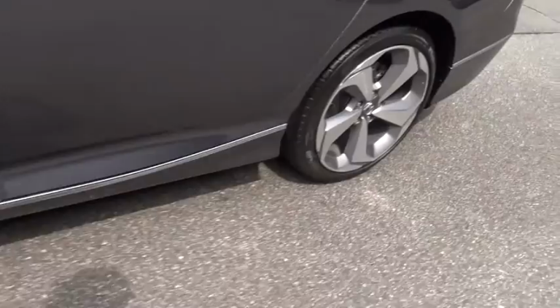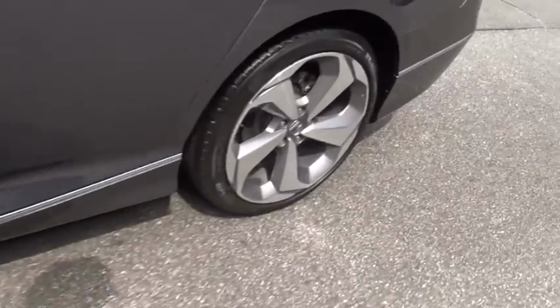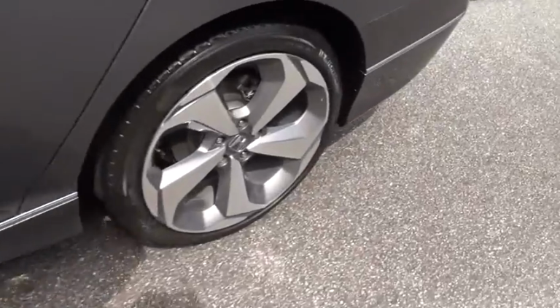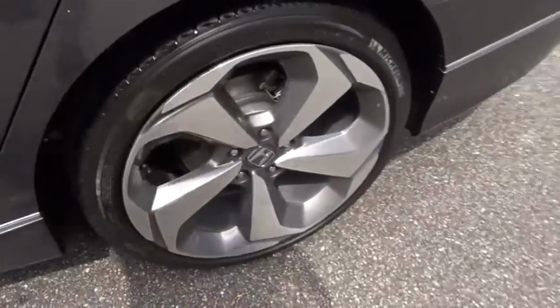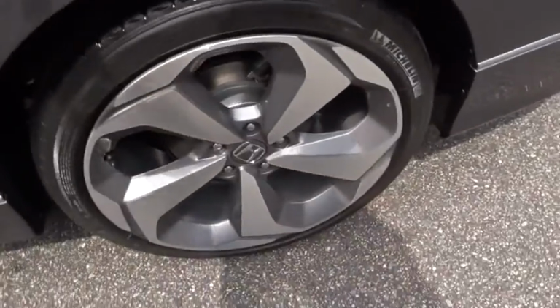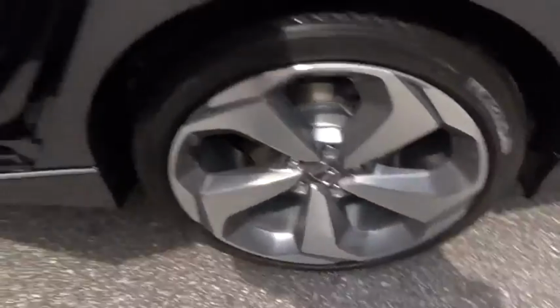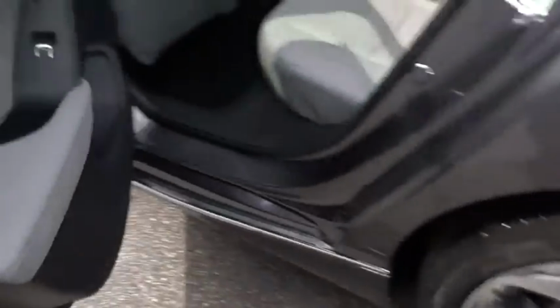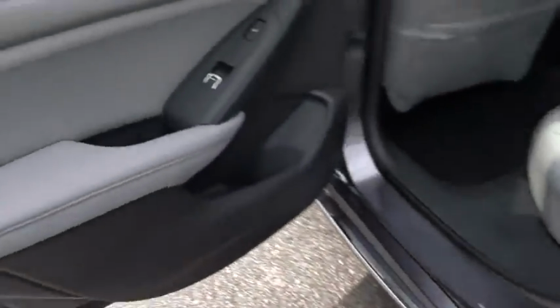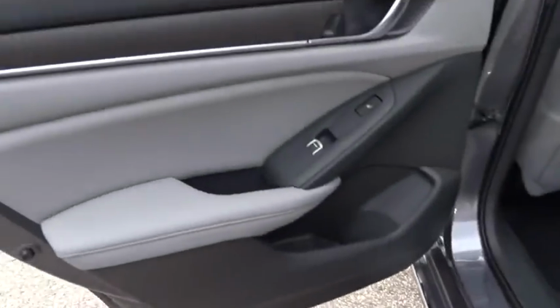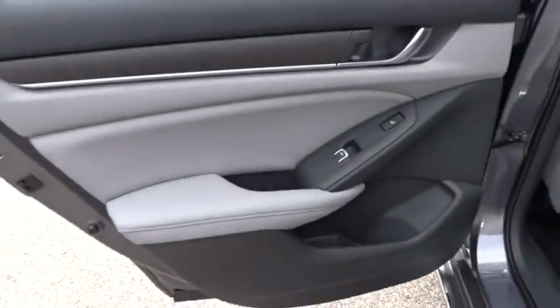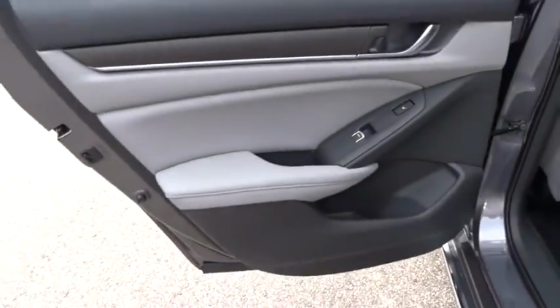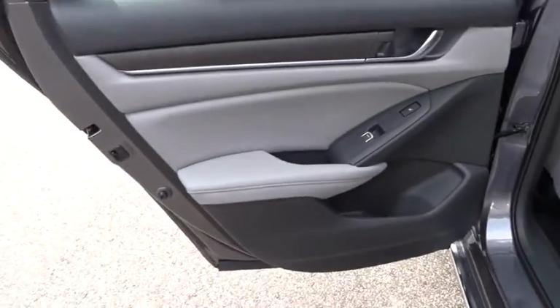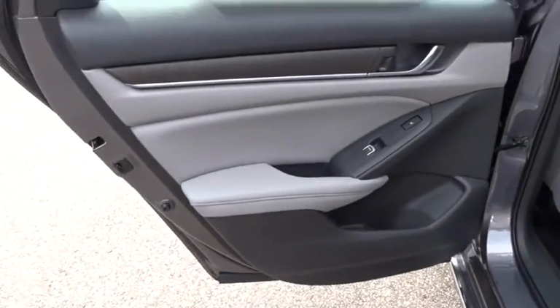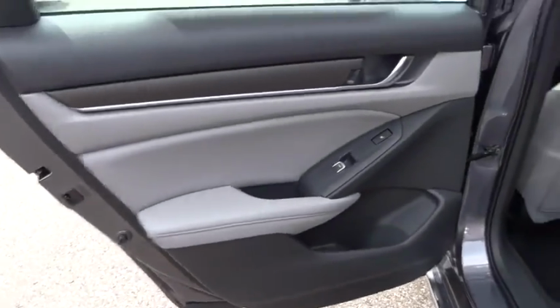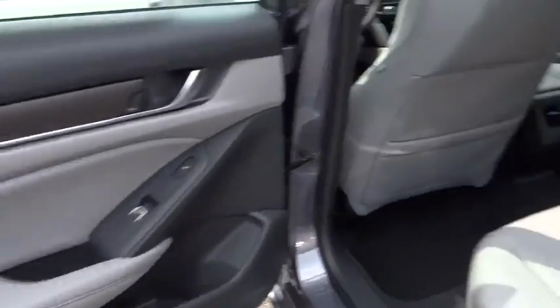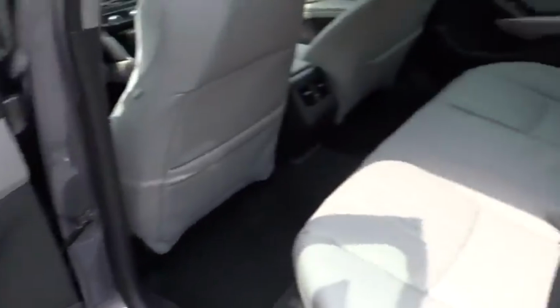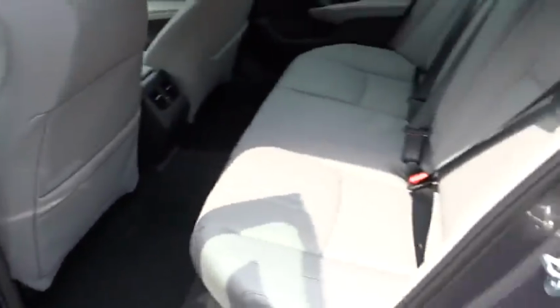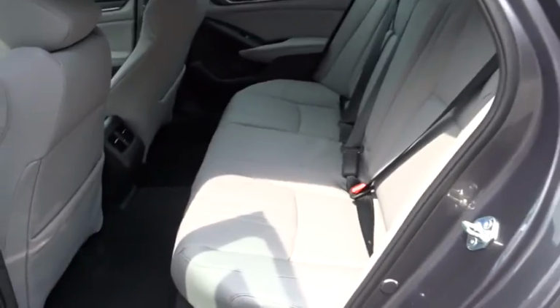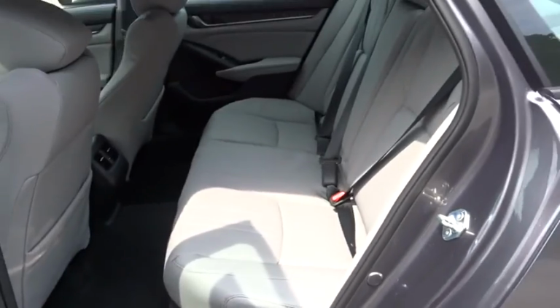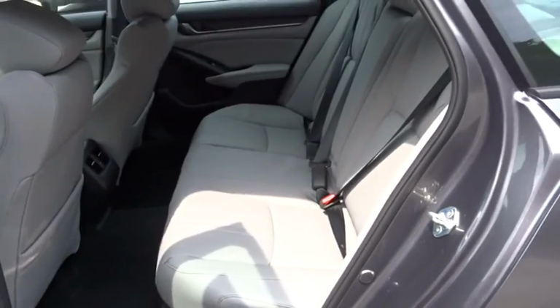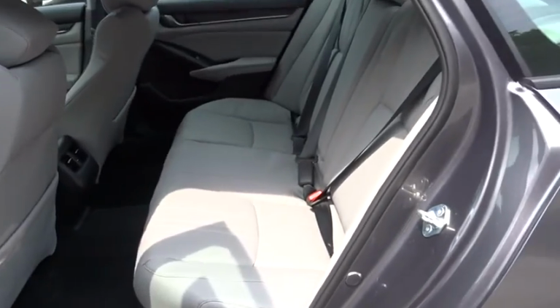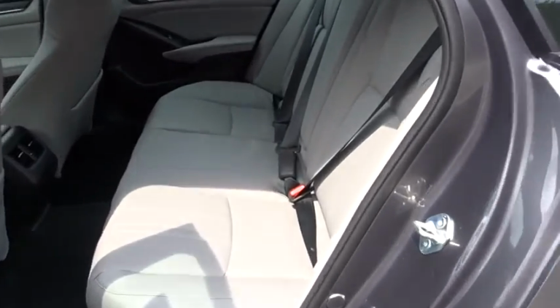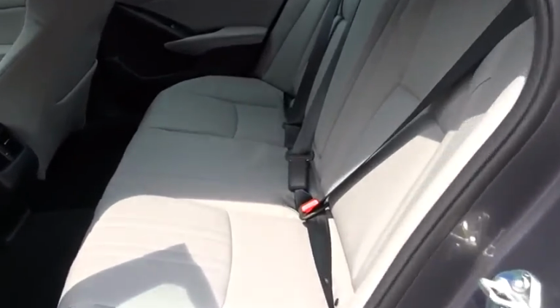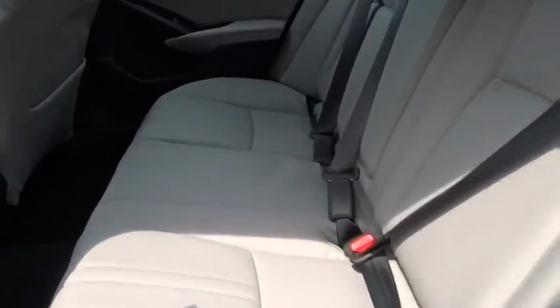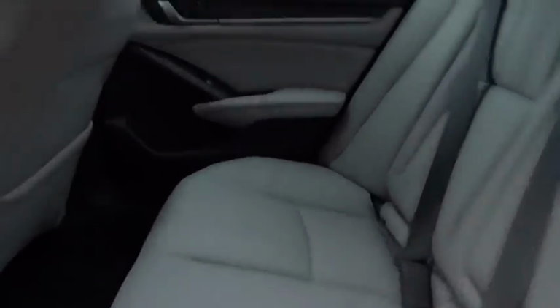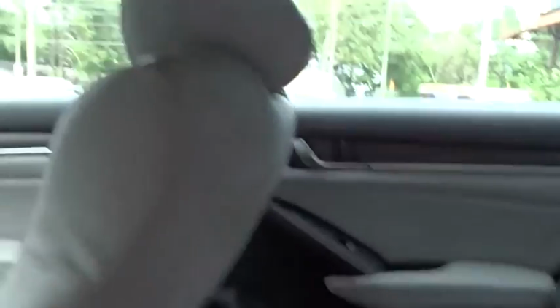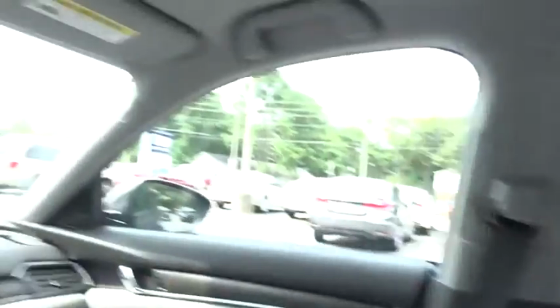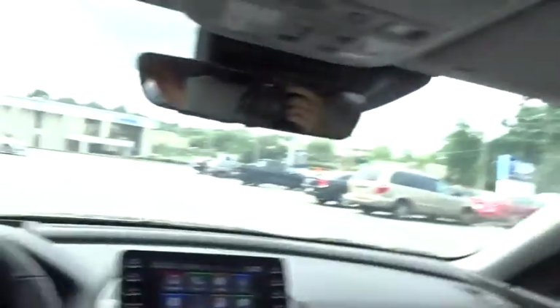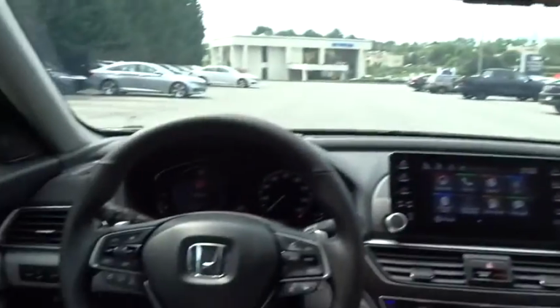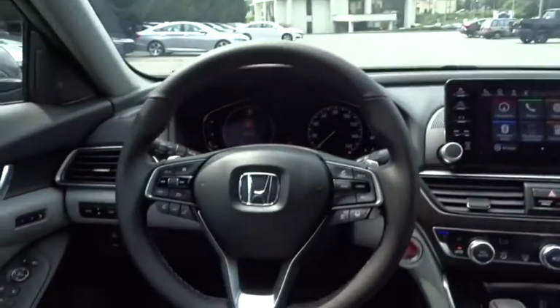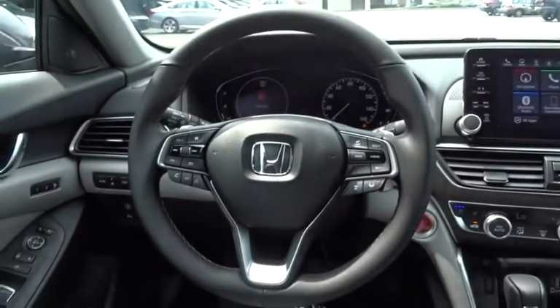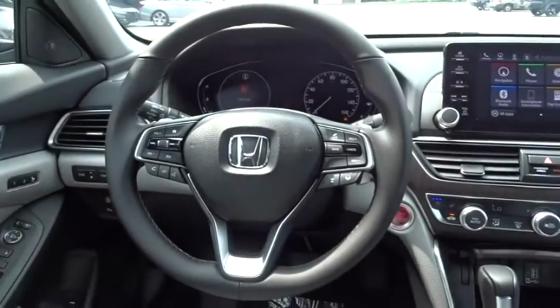Bluetooth, leather wrapped steering wheel, power steering, adjustable steering wheel, cruise control, keyless start, auto dimming rear view mirror, floor mats, four wheel disc brakes.